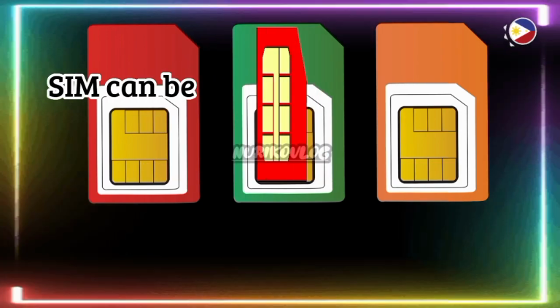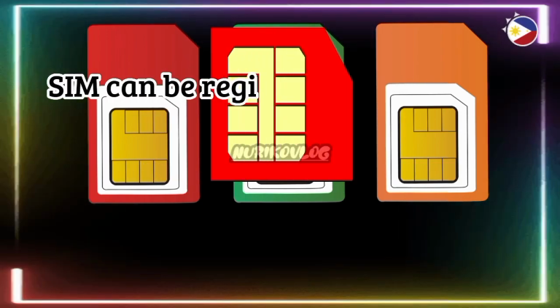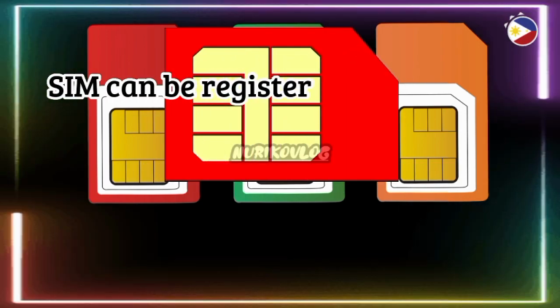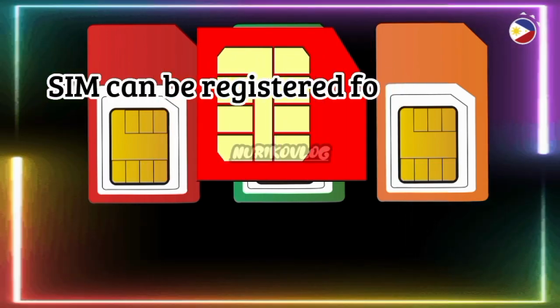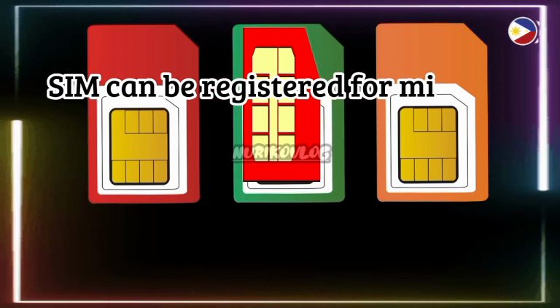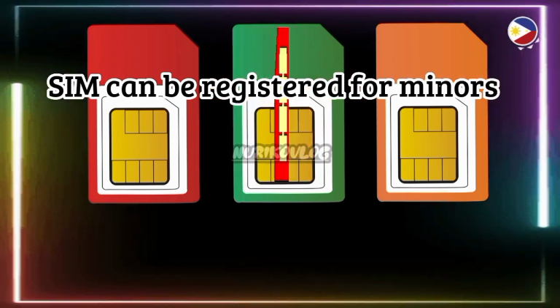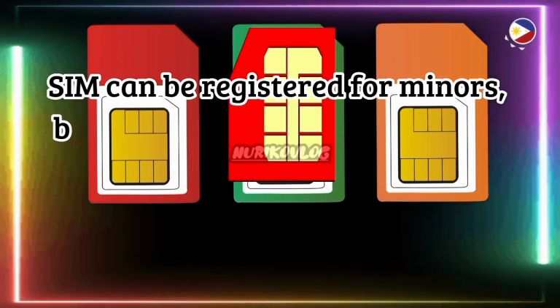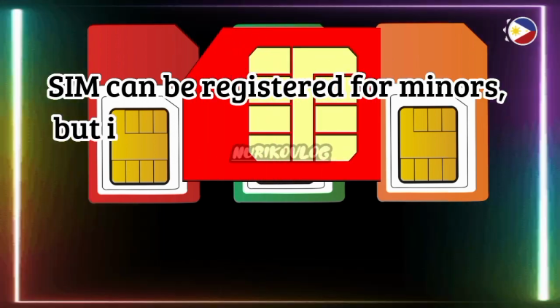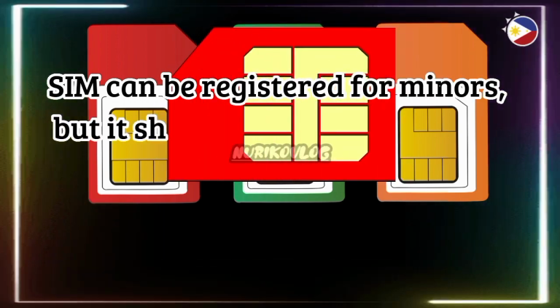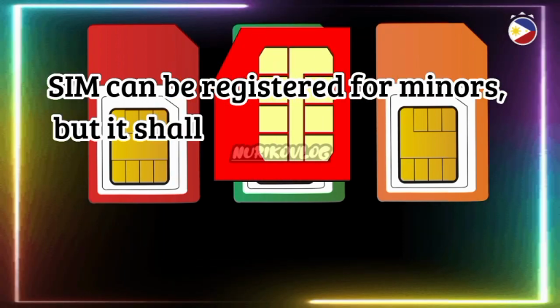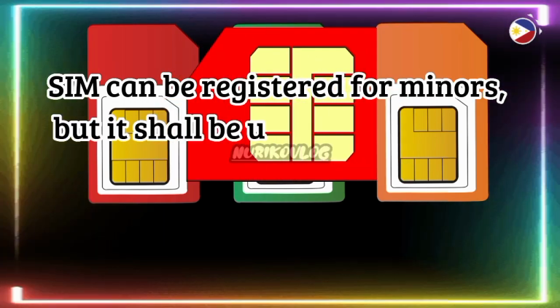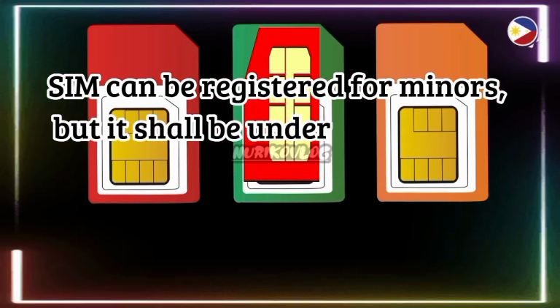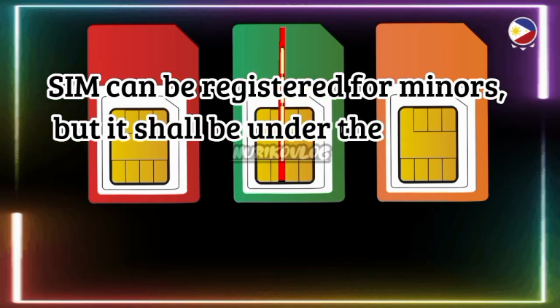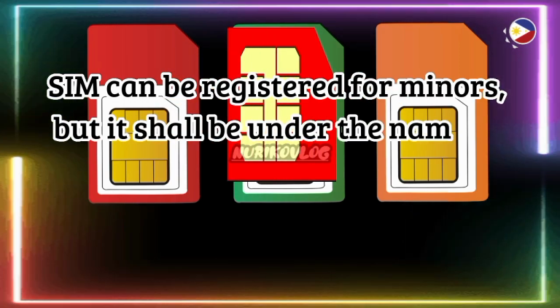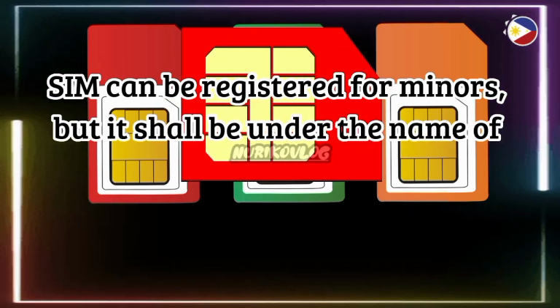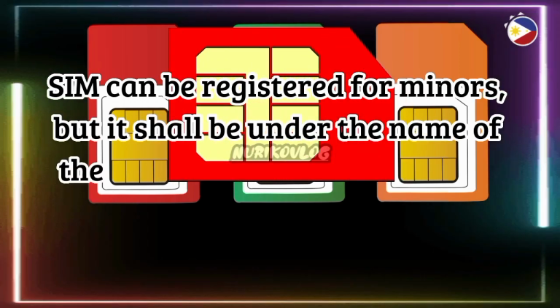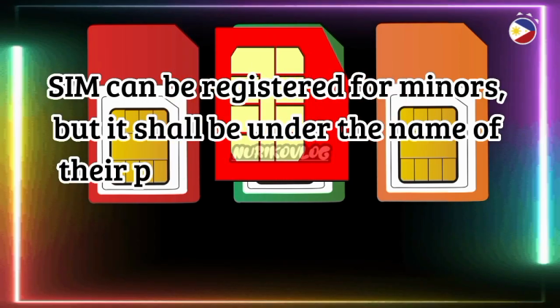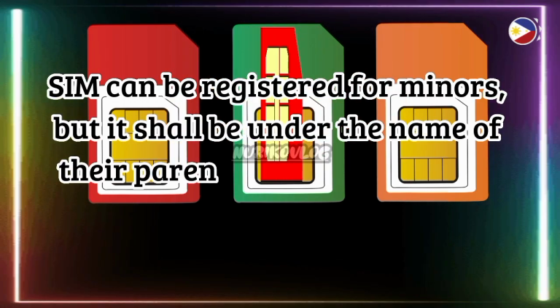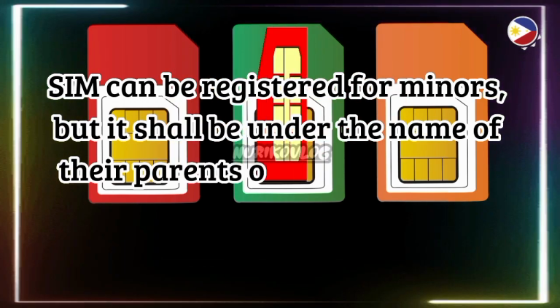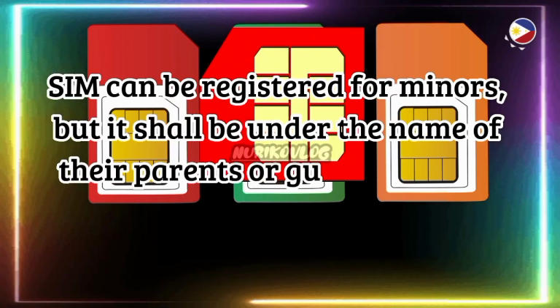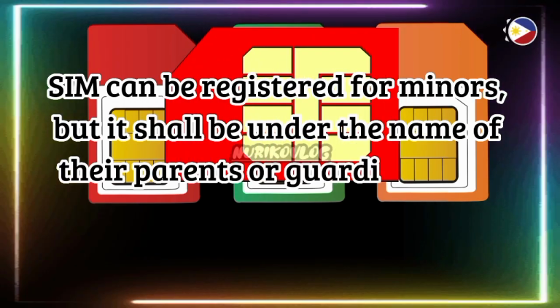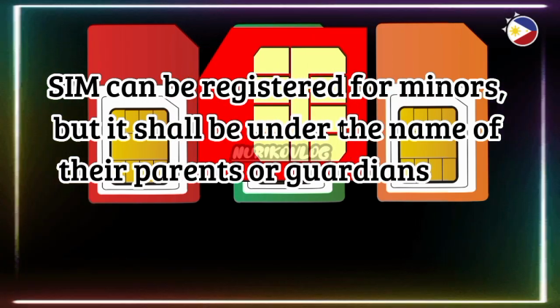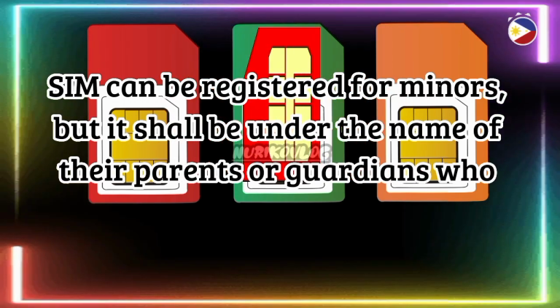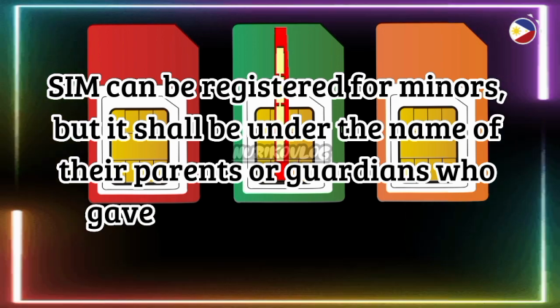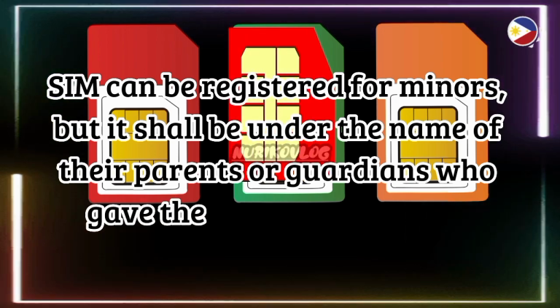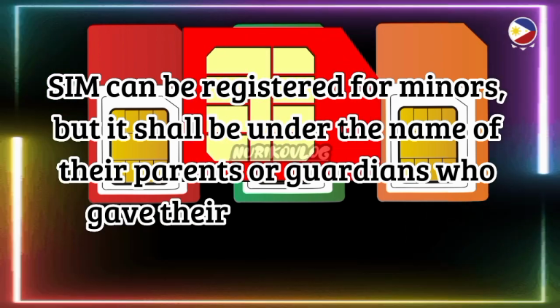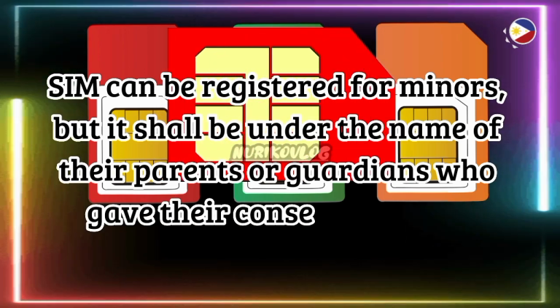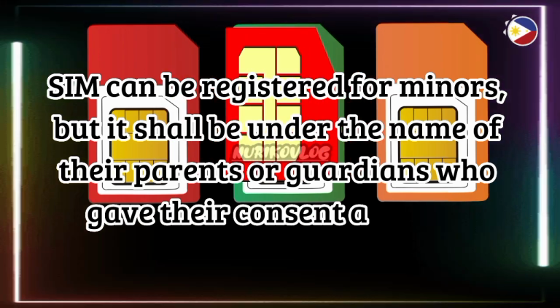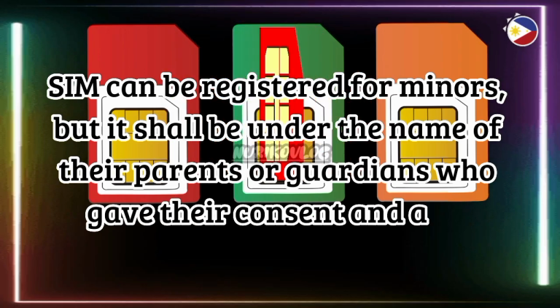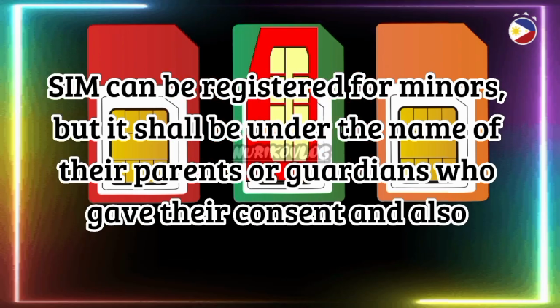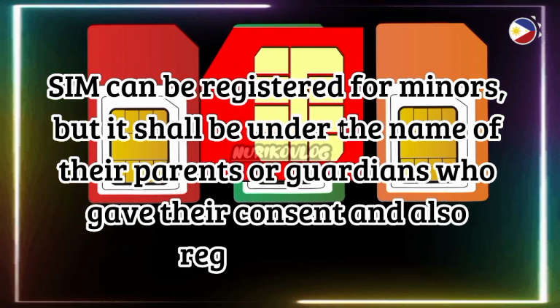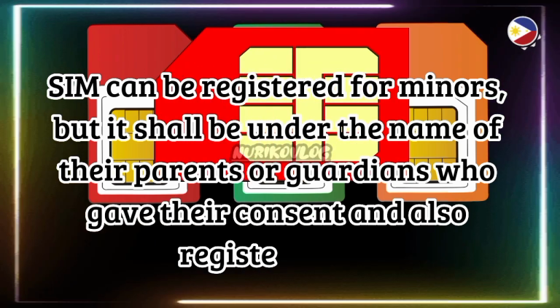For minor-age SIM card registration, a SIM can be registered for minors, but it shall be under the name of their parents or guardians who gave their consent.